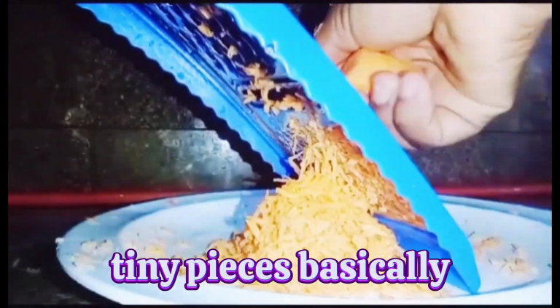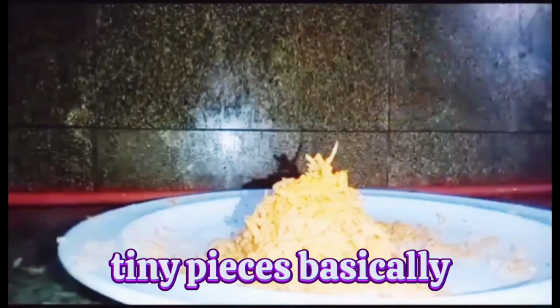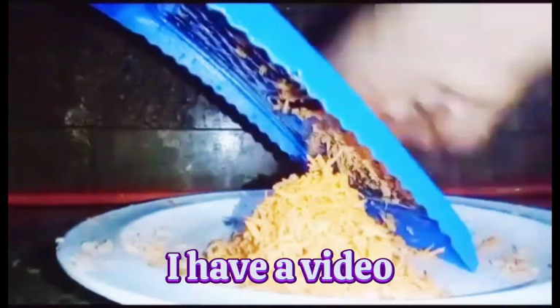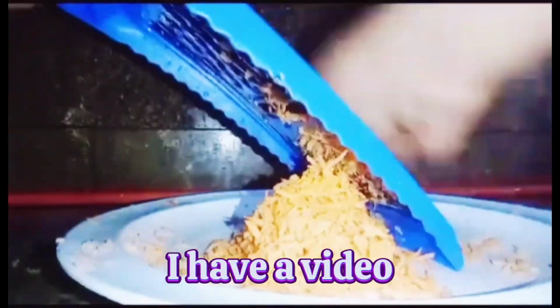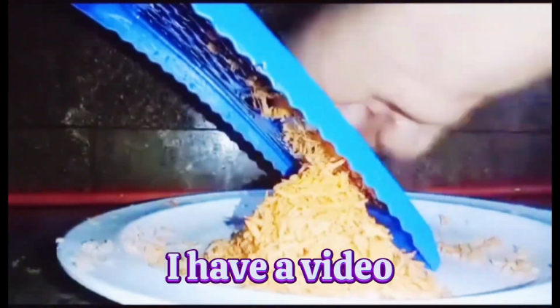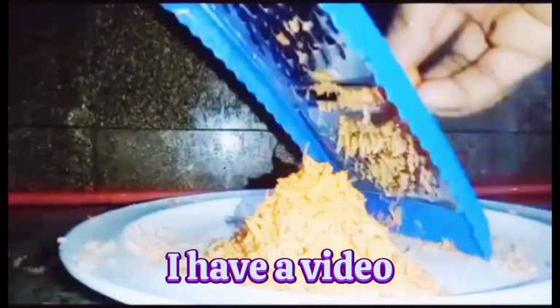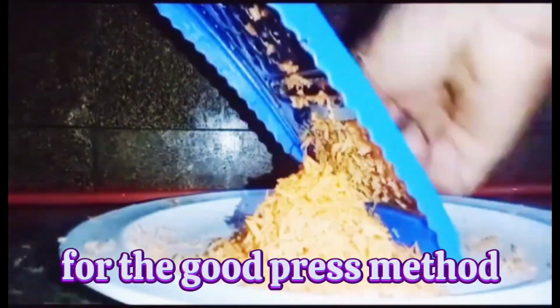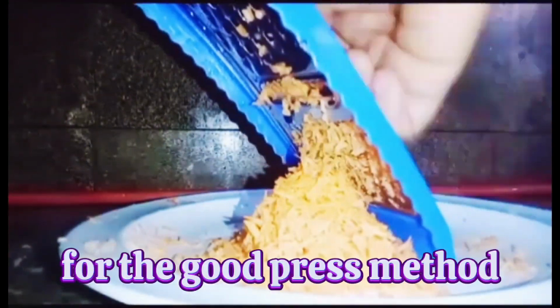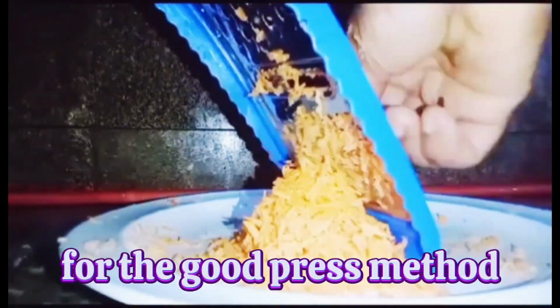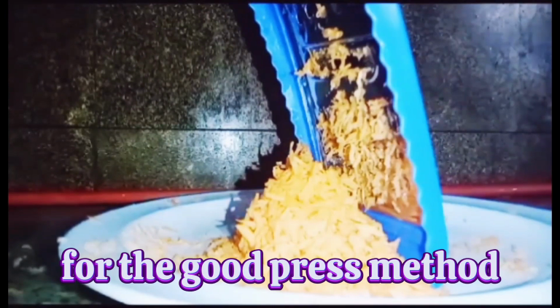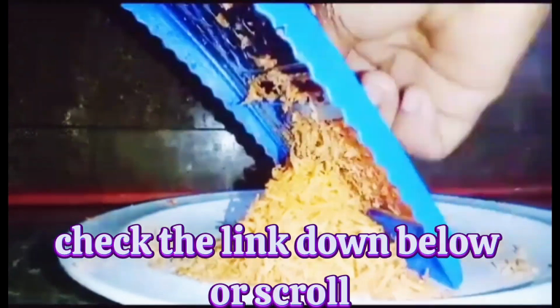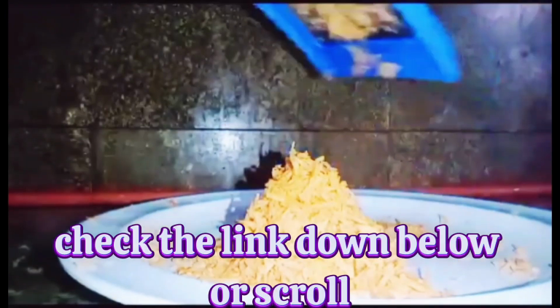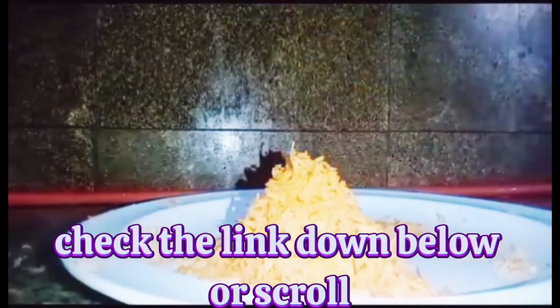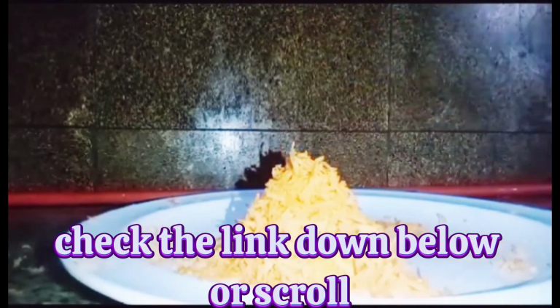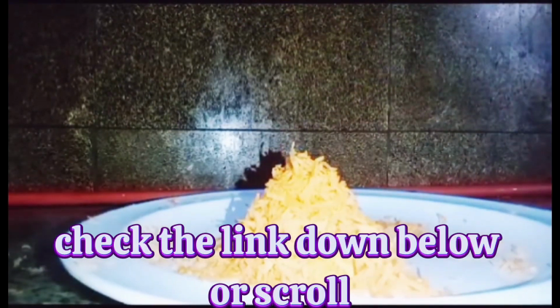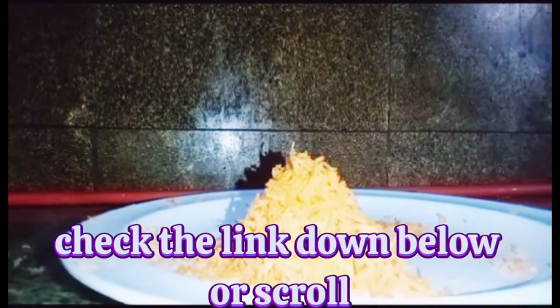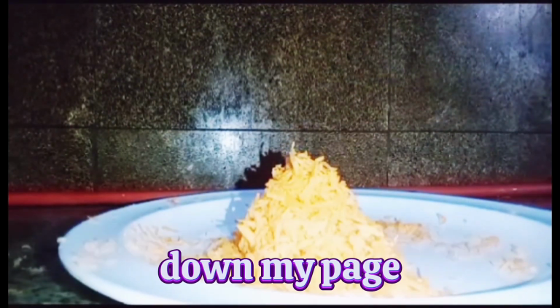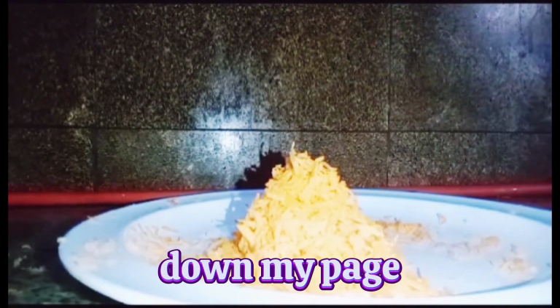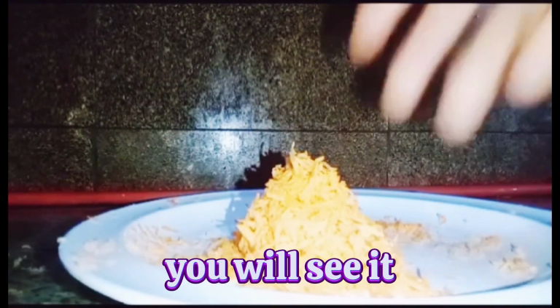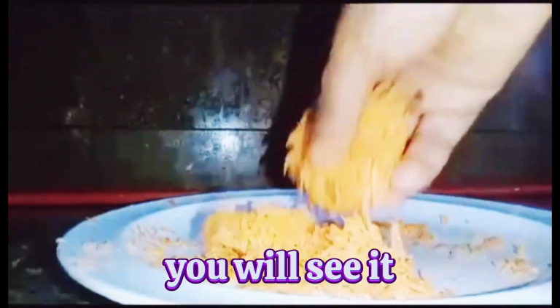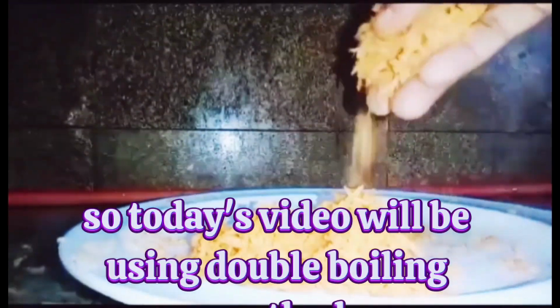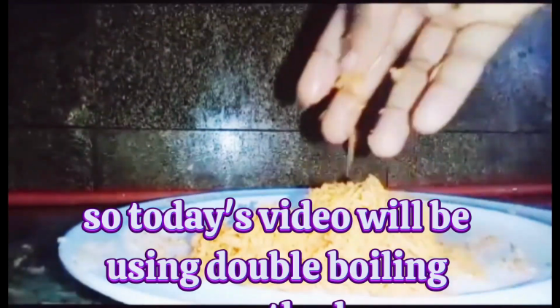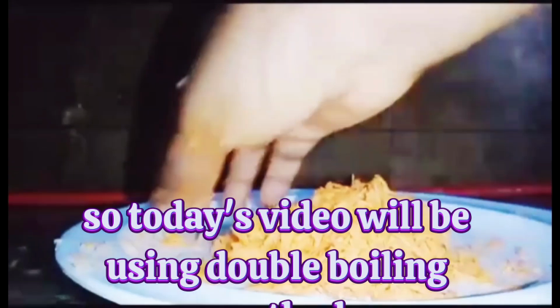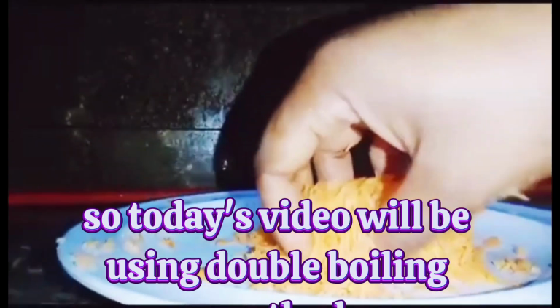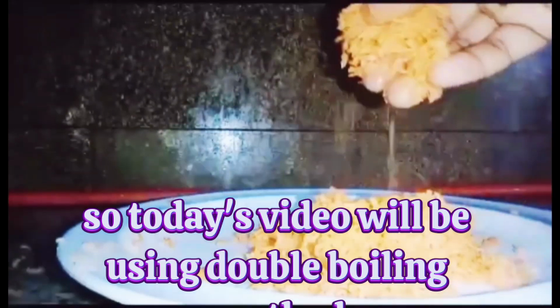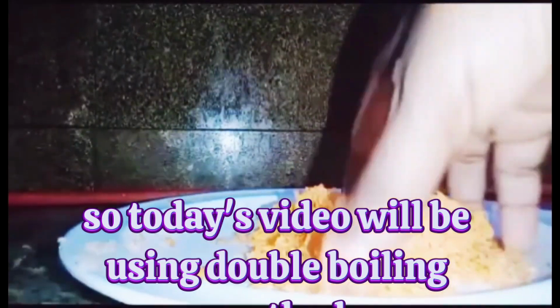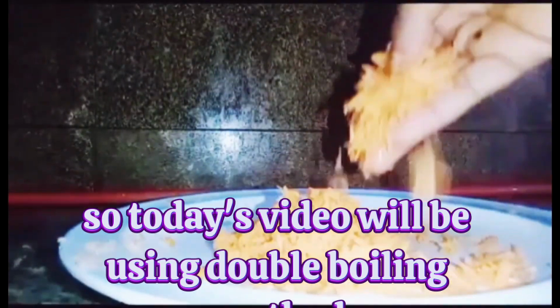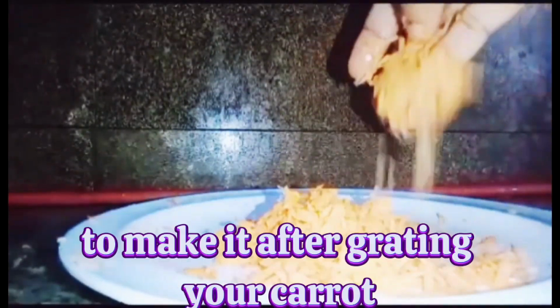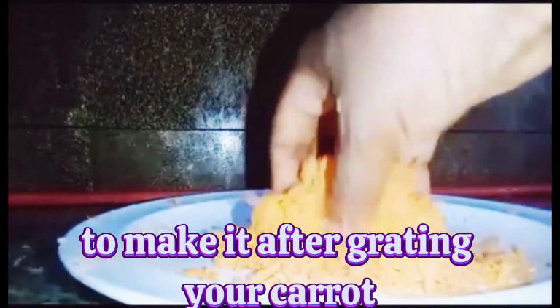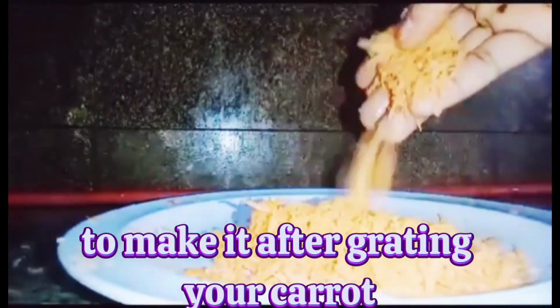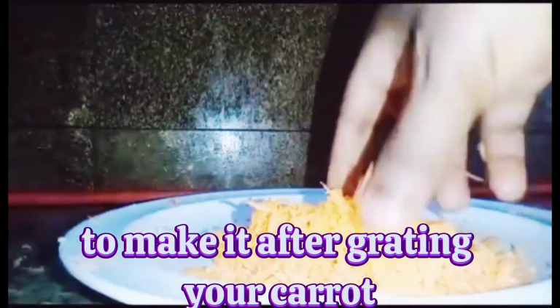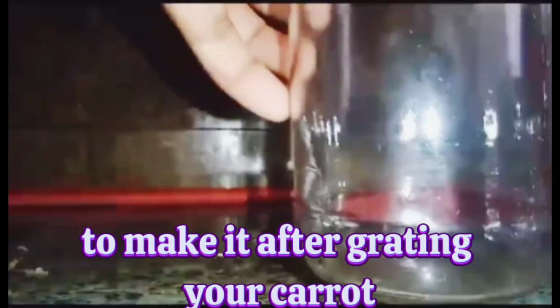I have a video for the cold press method — check the link down below or scroll down my page and you will see it. Today's video will be using the double boiling method to make it, after grating your carrot.